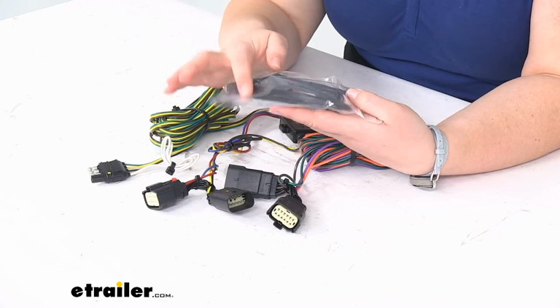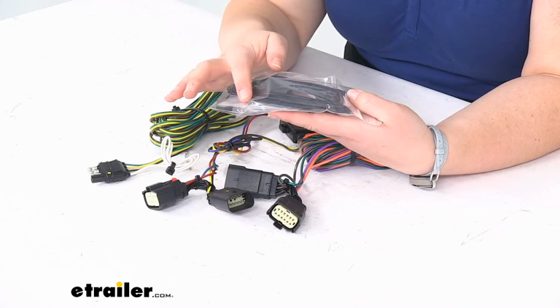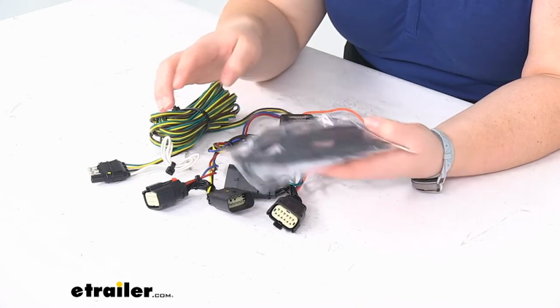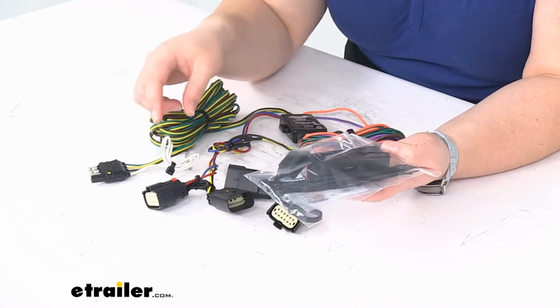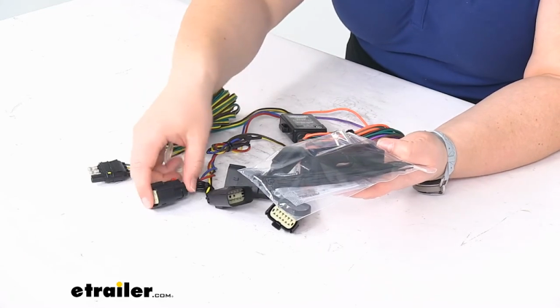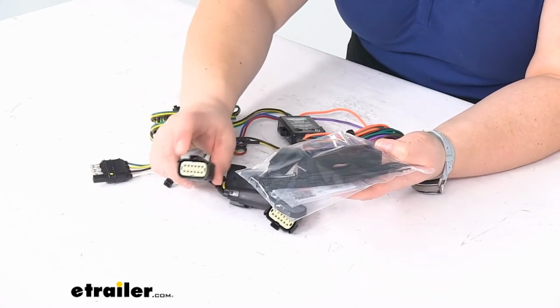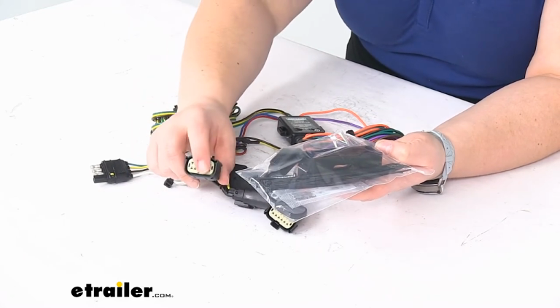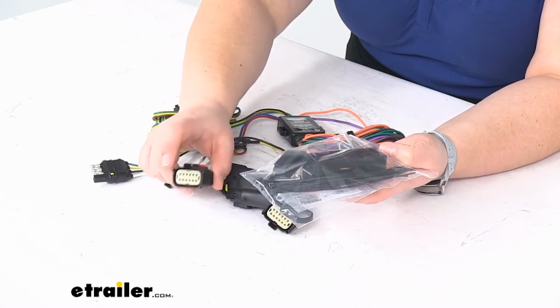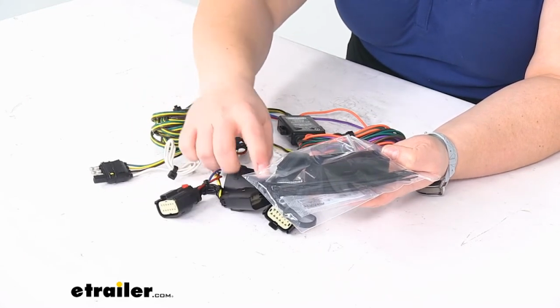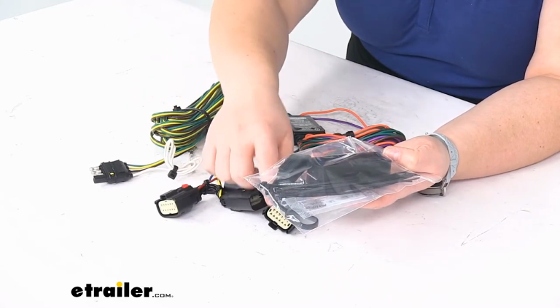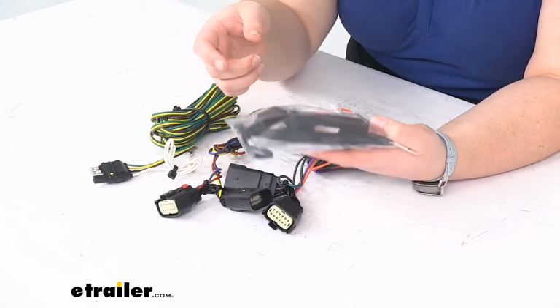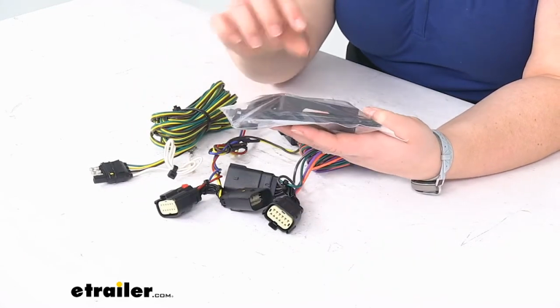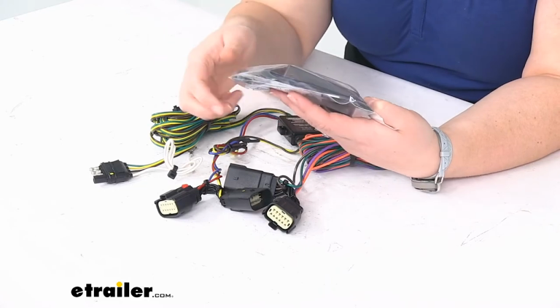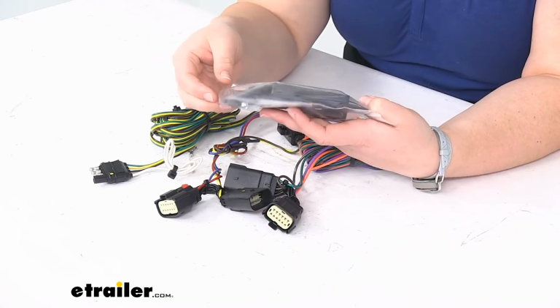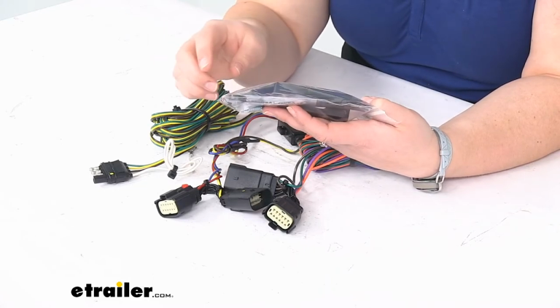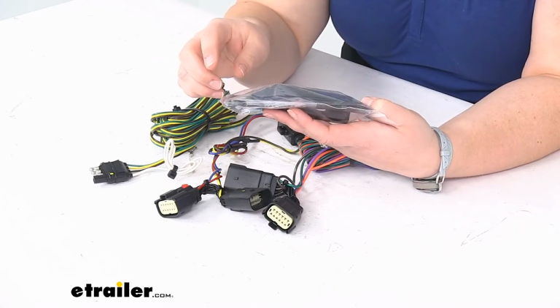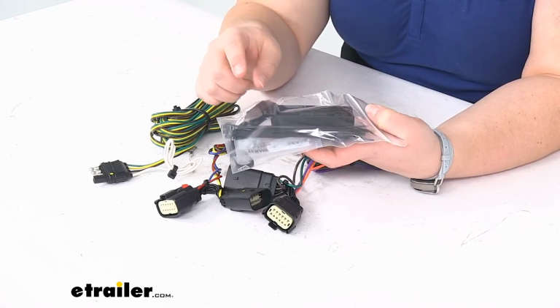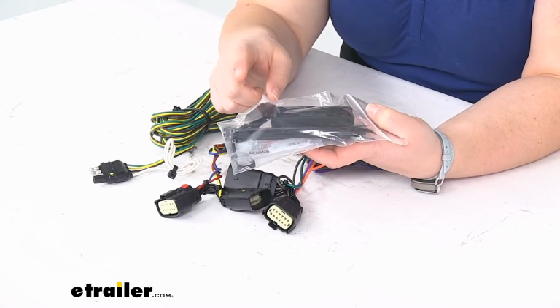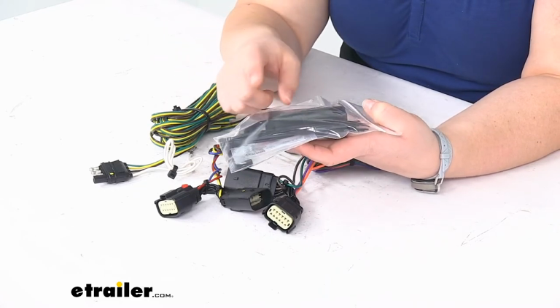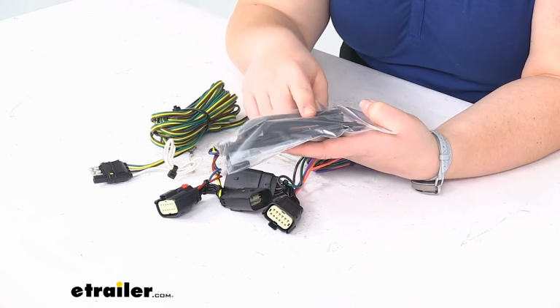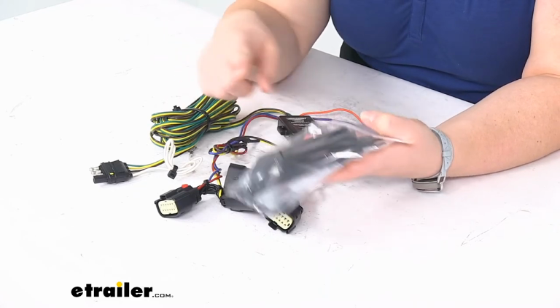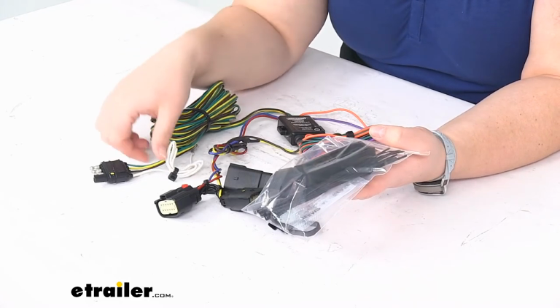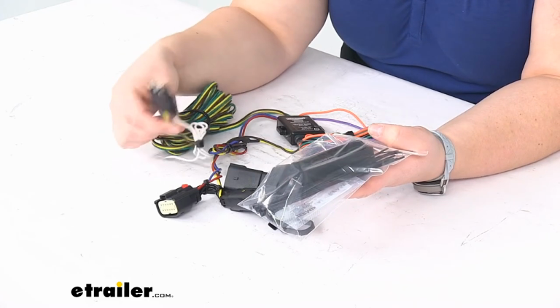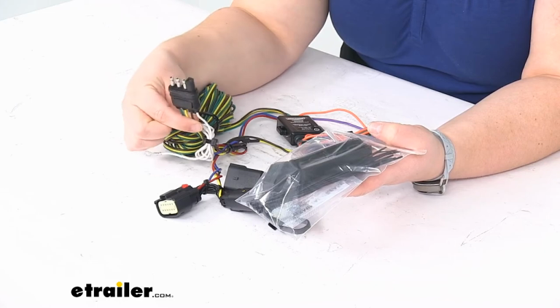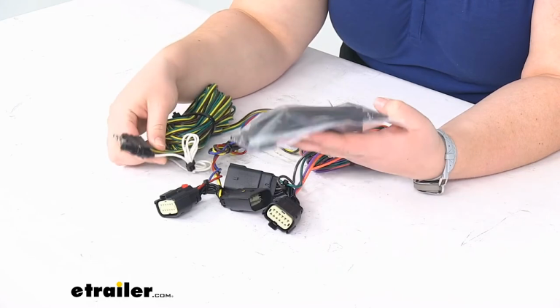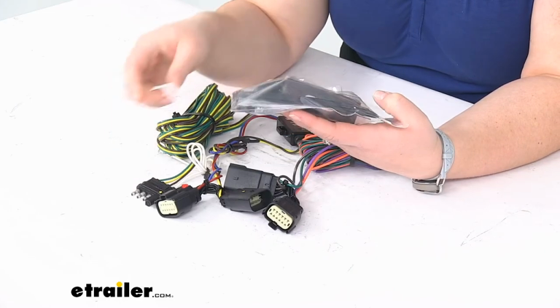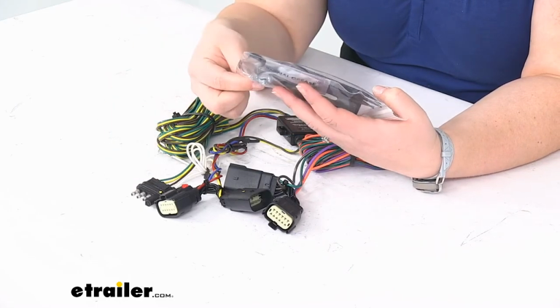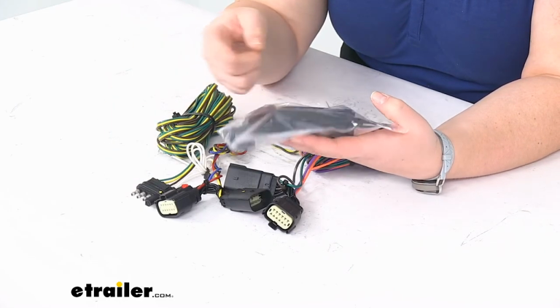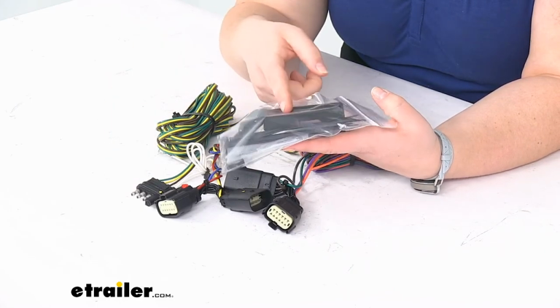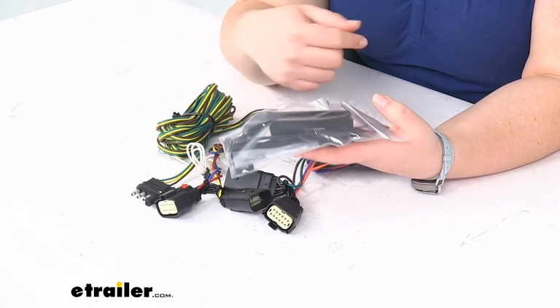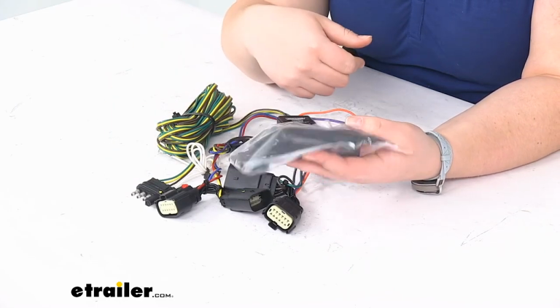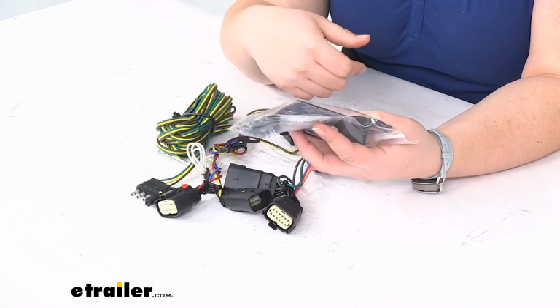We'll get some dielectric grease — always a good idea to put that on any of your connectors, just needs a little dab. We'll also get a dust cap and a bracket for that four pole if you do end up using it, and also some mounting hardware for that bracket.